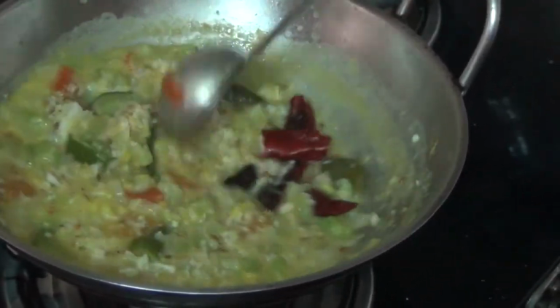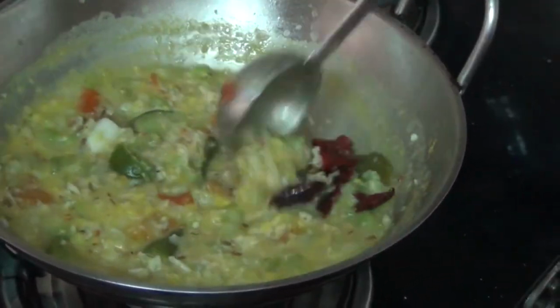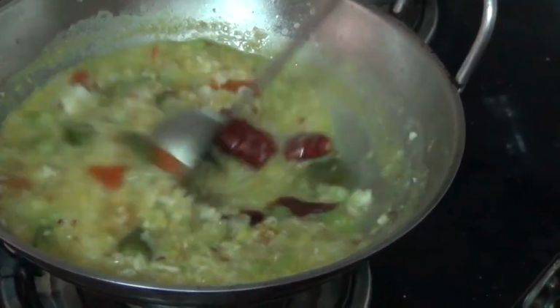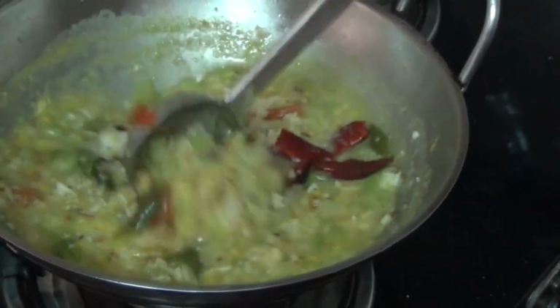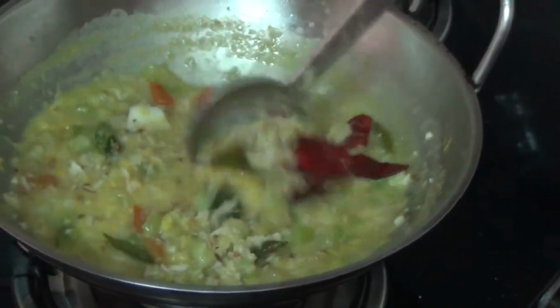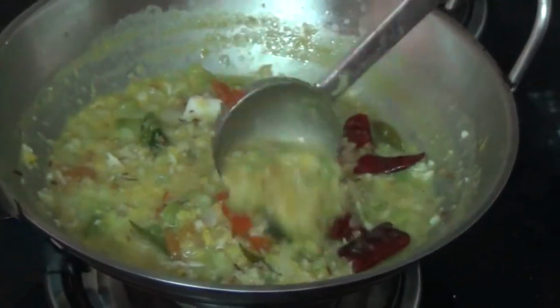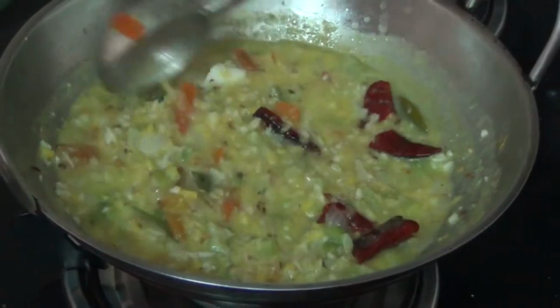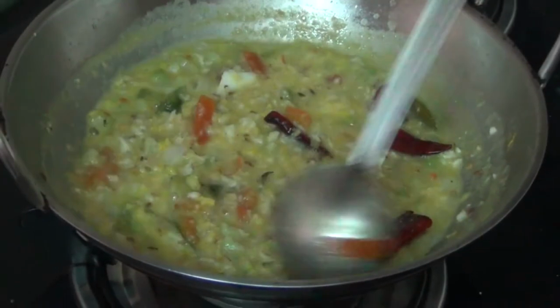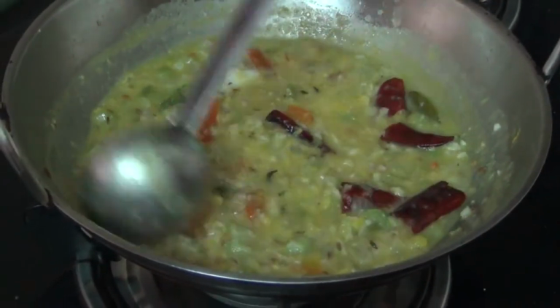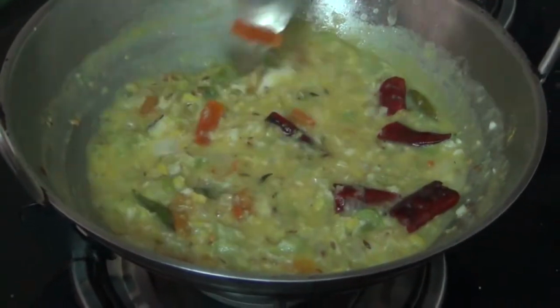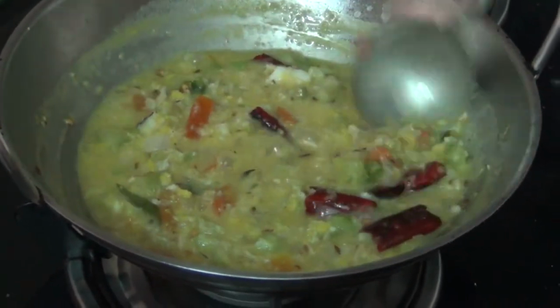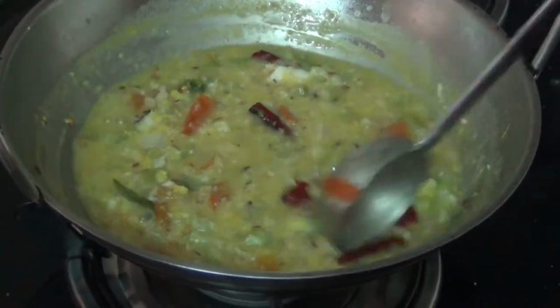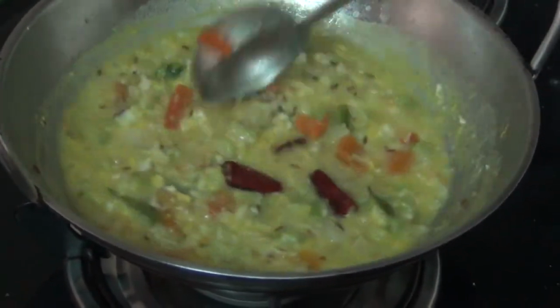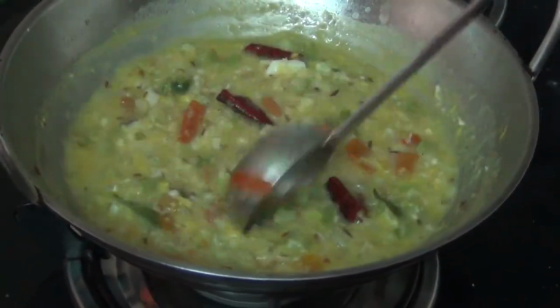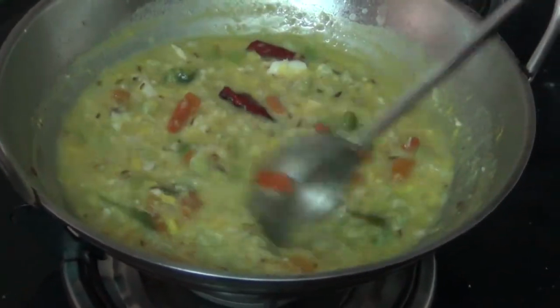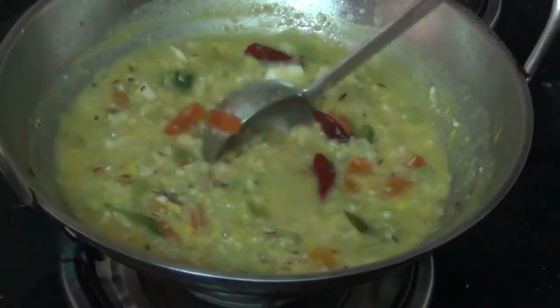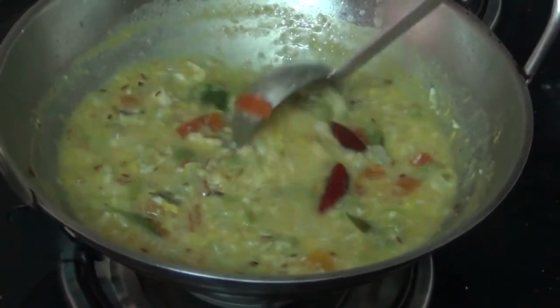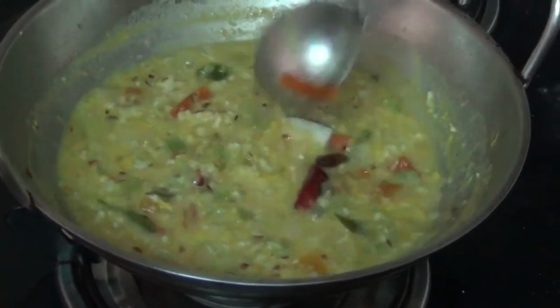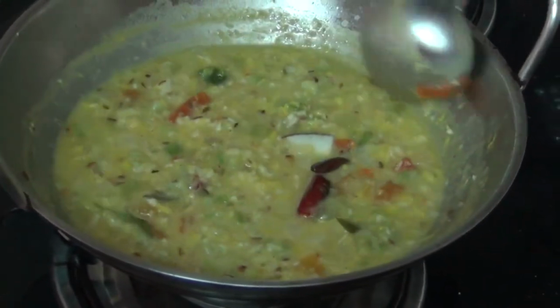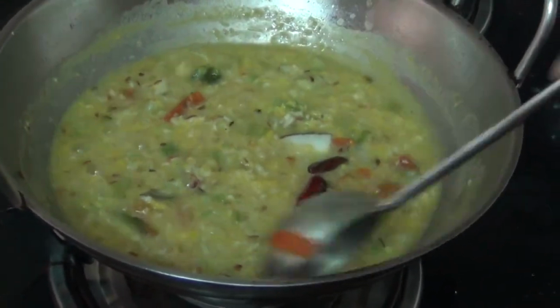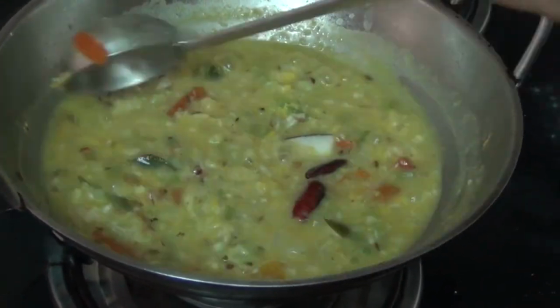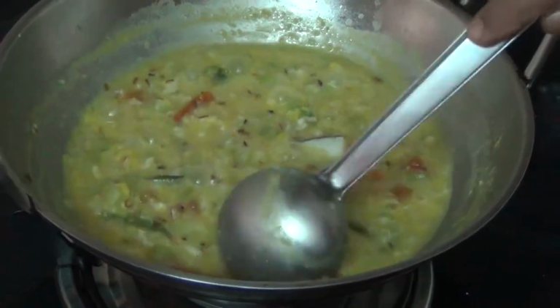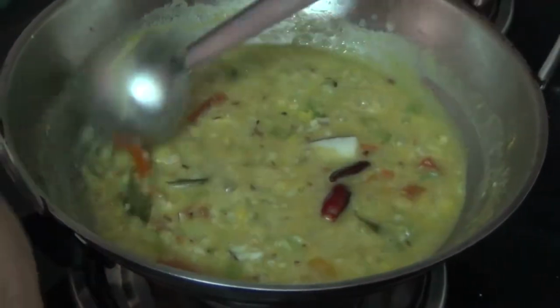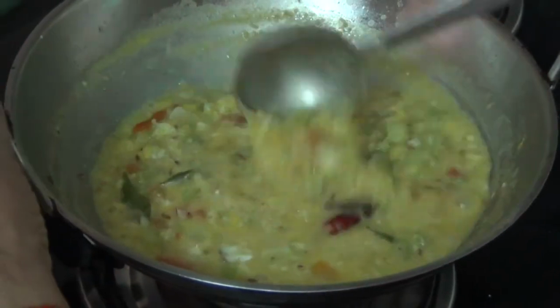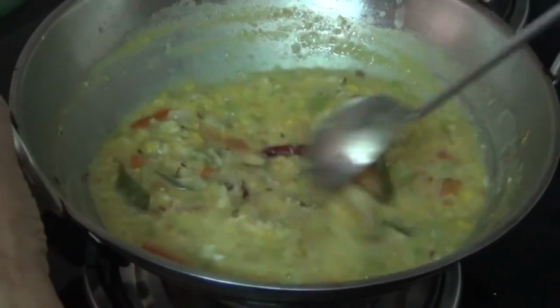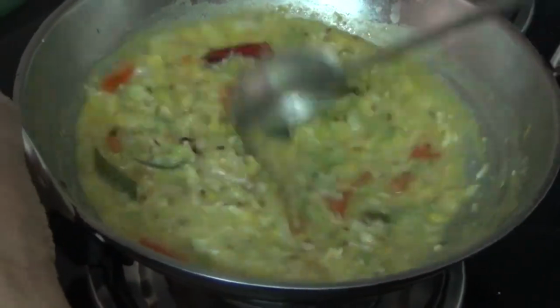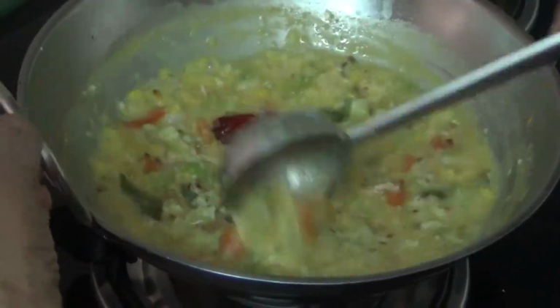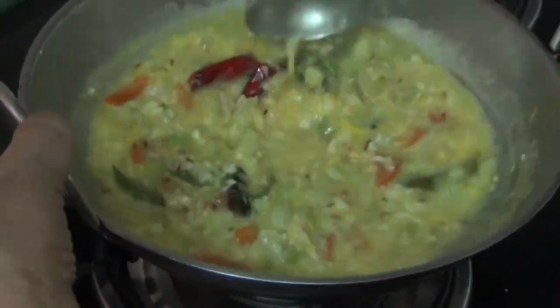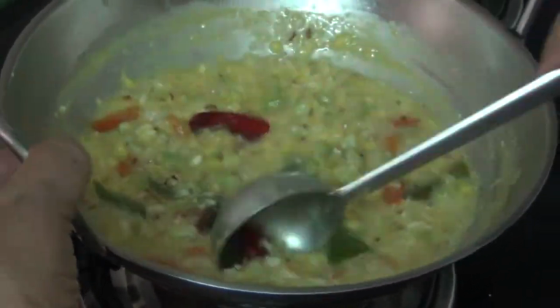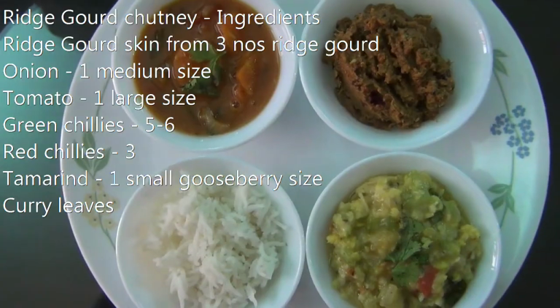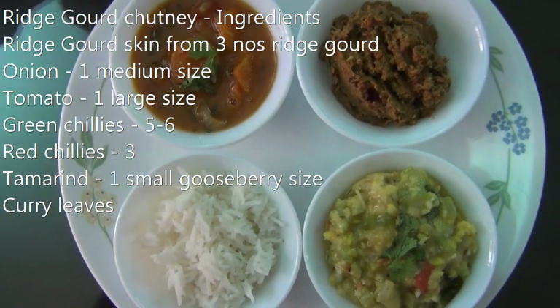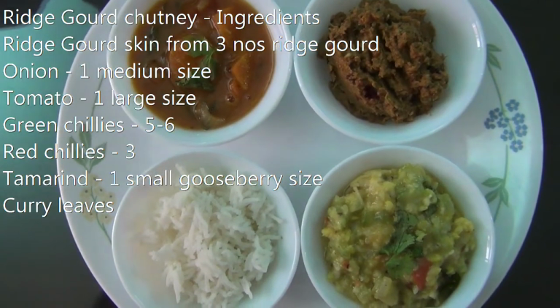I'm going to add some oil and a little bit more oil.